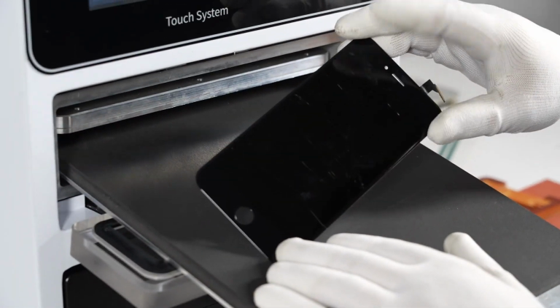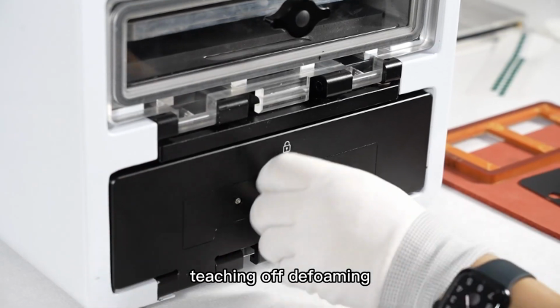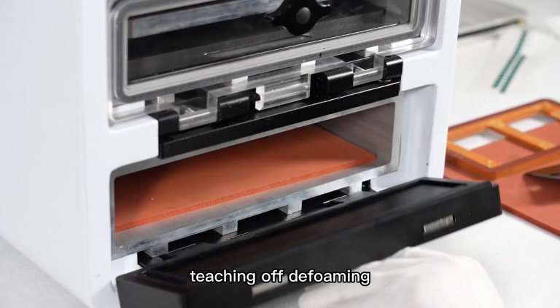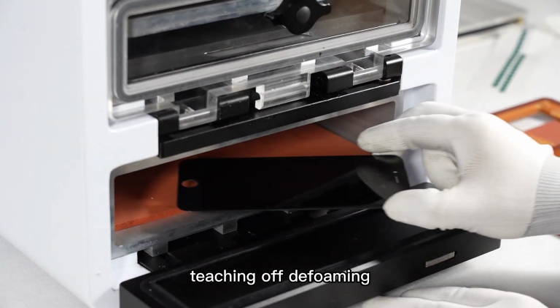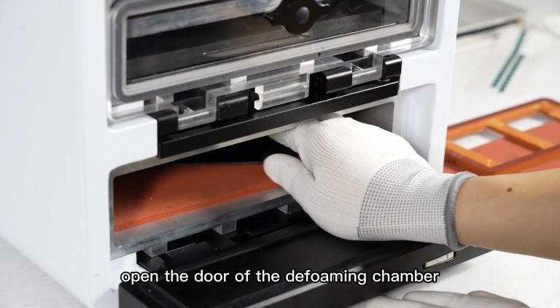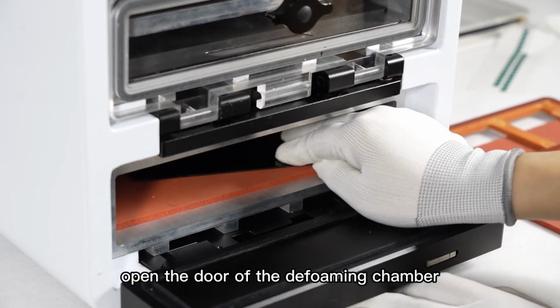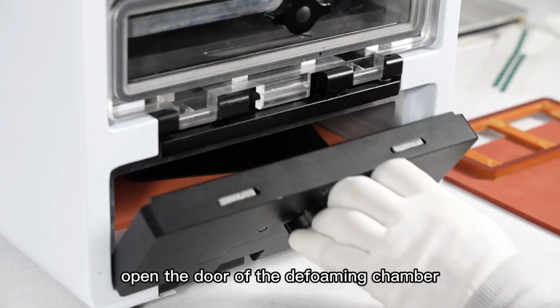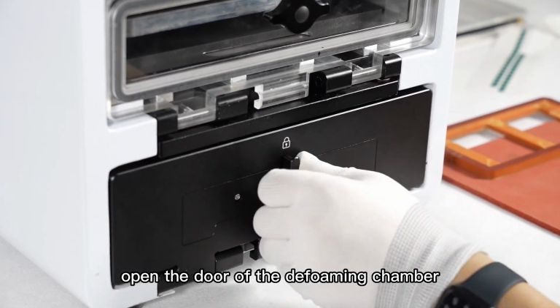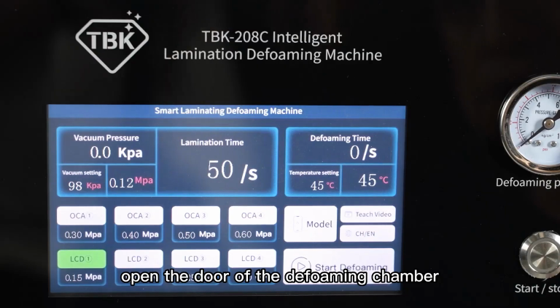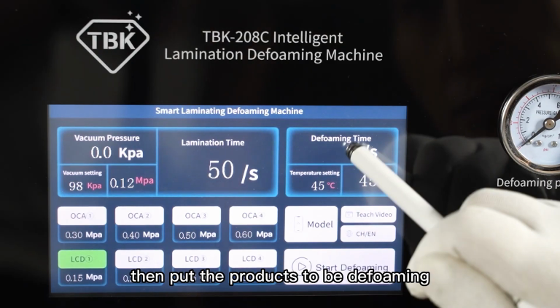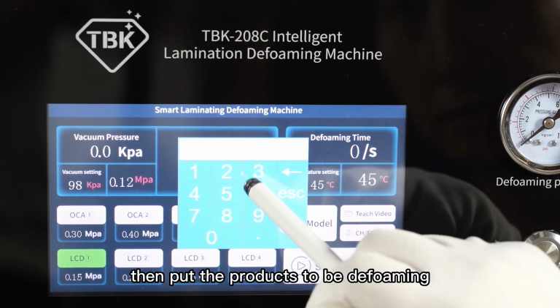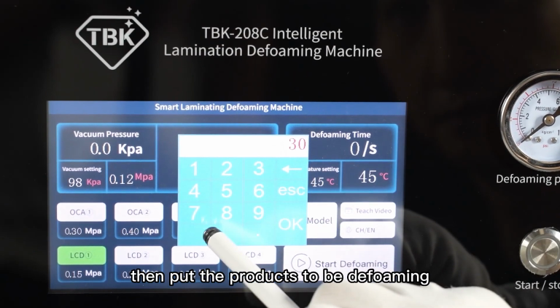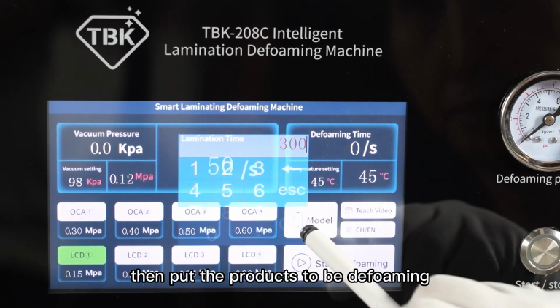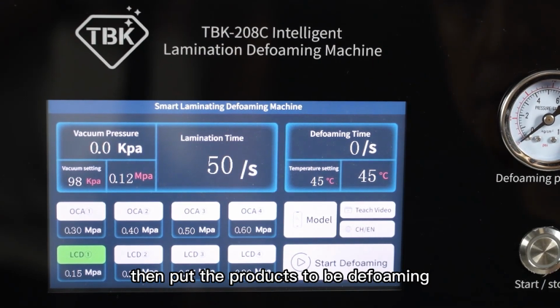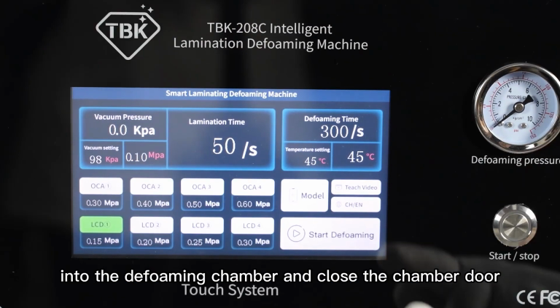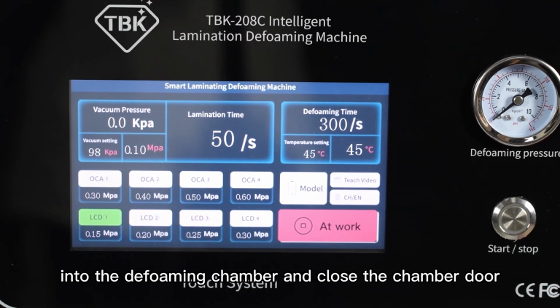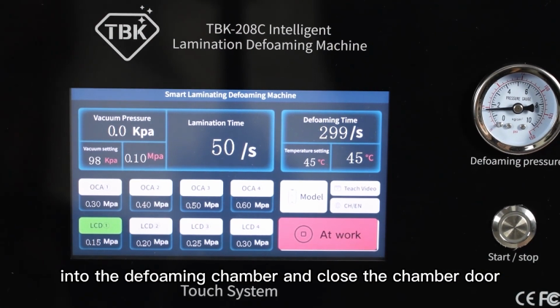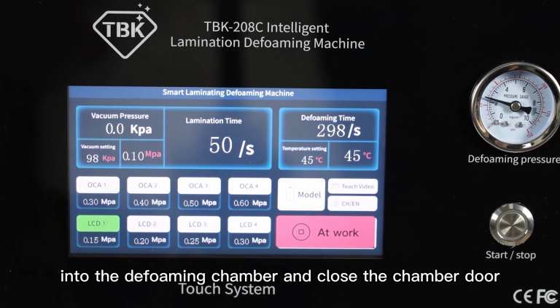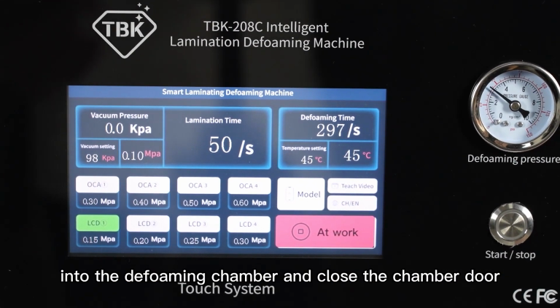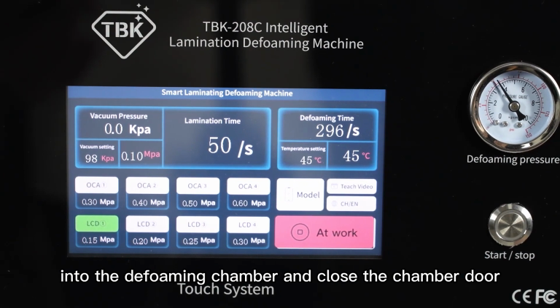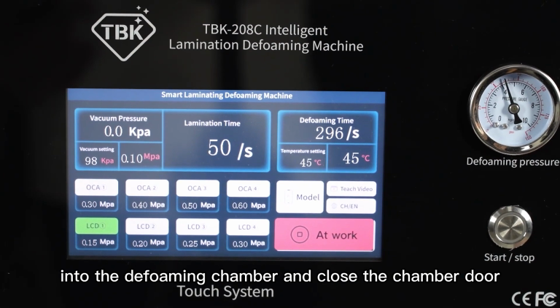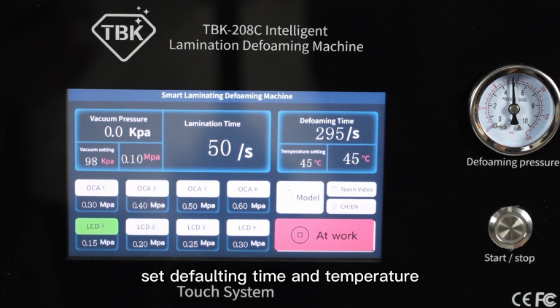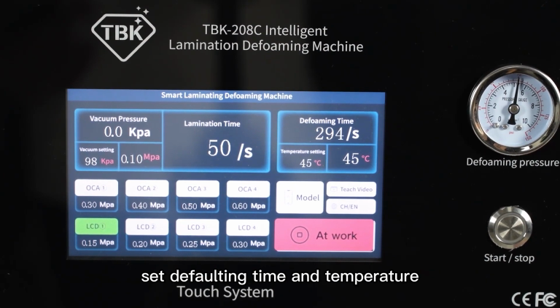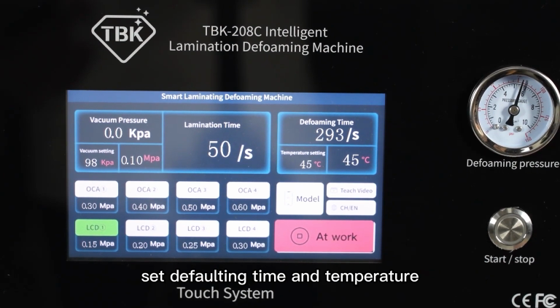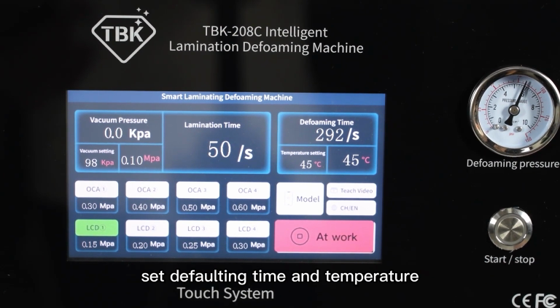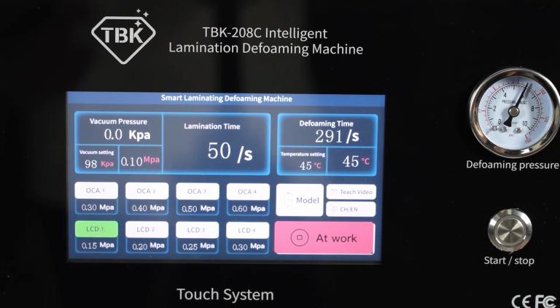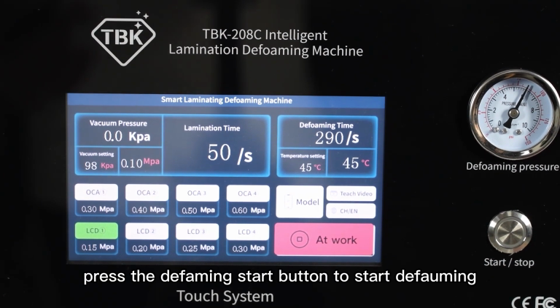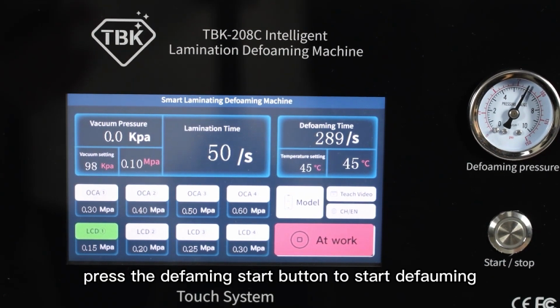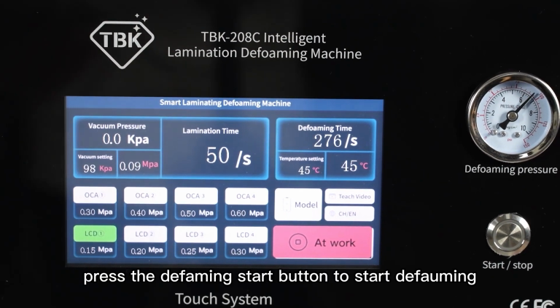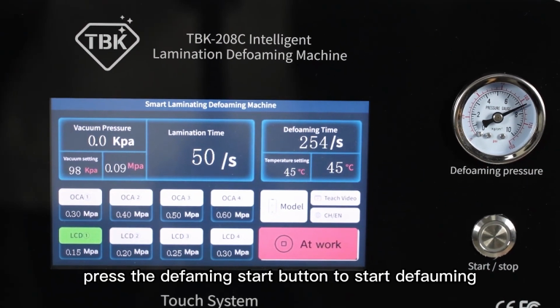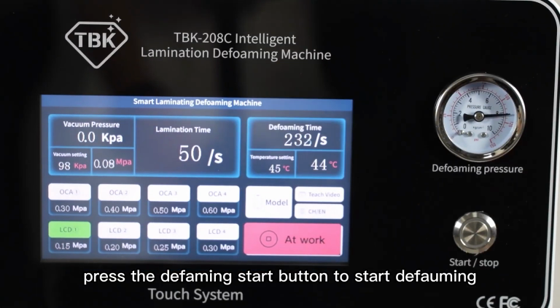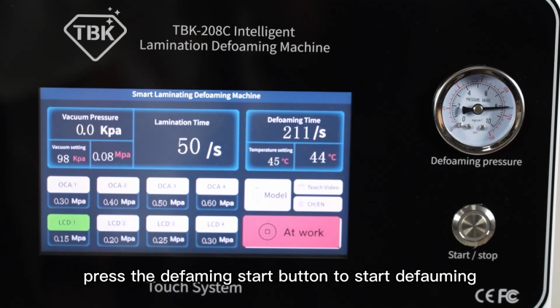Teaching of defoaming. Open the door of the defoaming chamber, then put the products to be defoamed into the defoaming chamber and close the chamber door. Set the defoaming time and temperature, then press the defoaming start button to start defoaming.